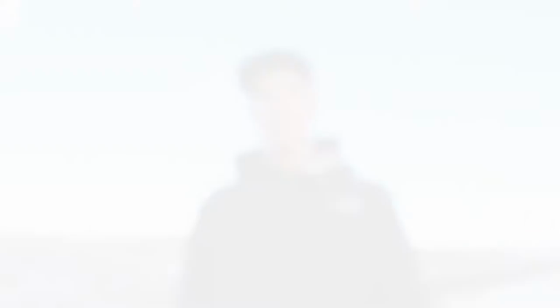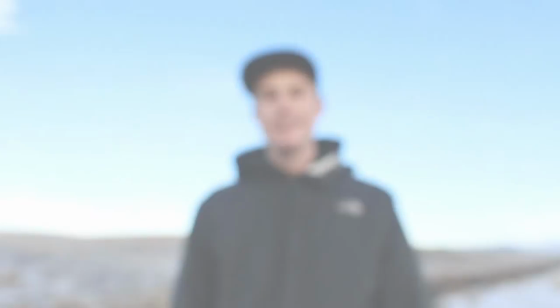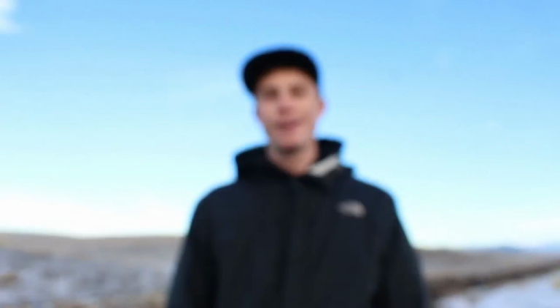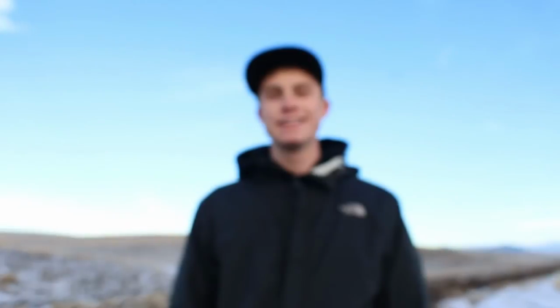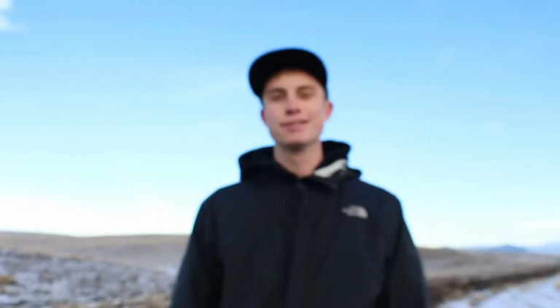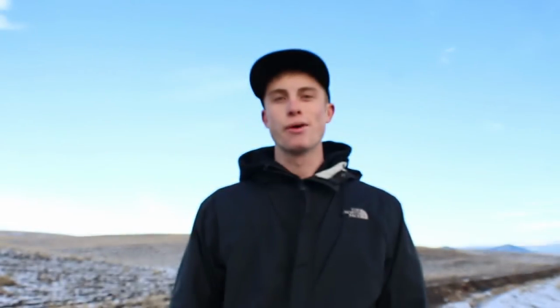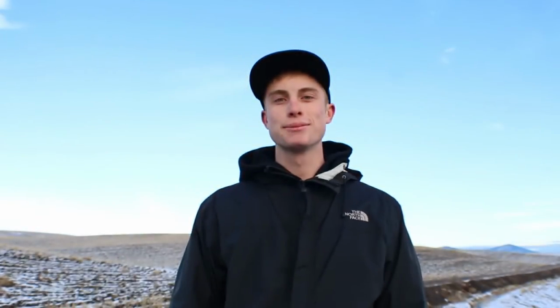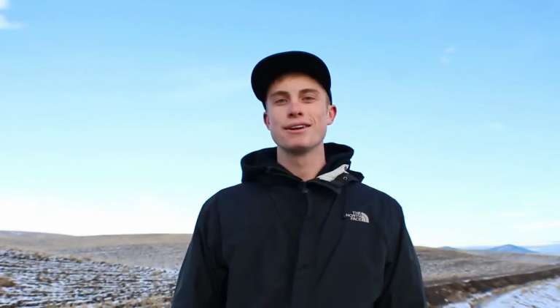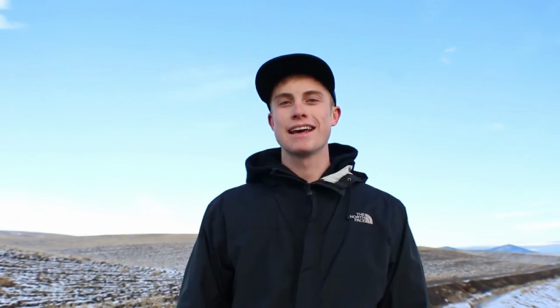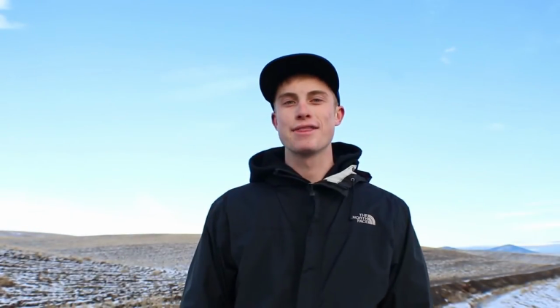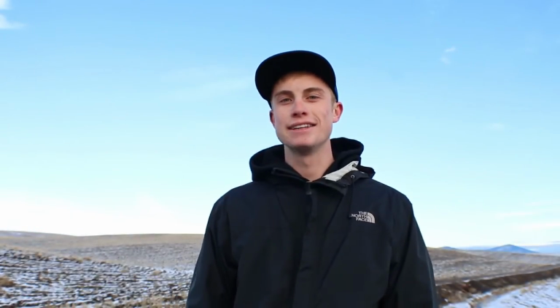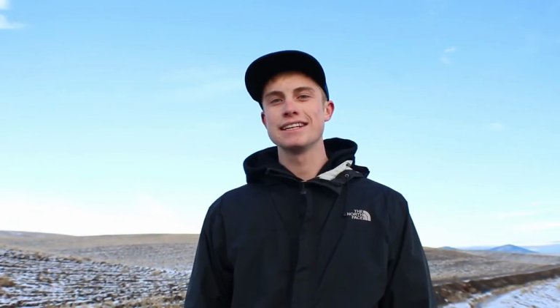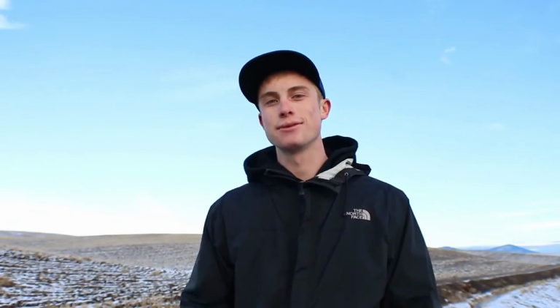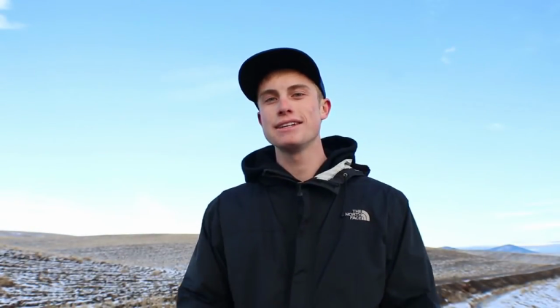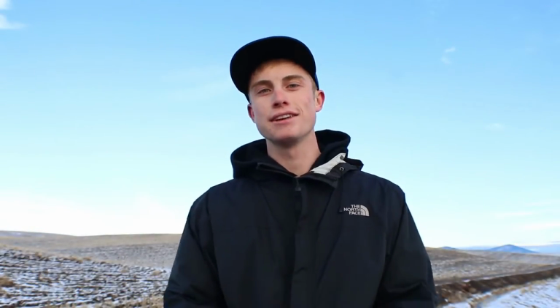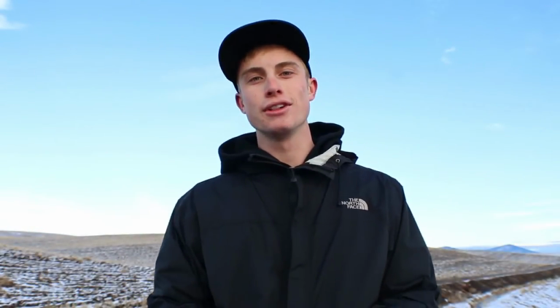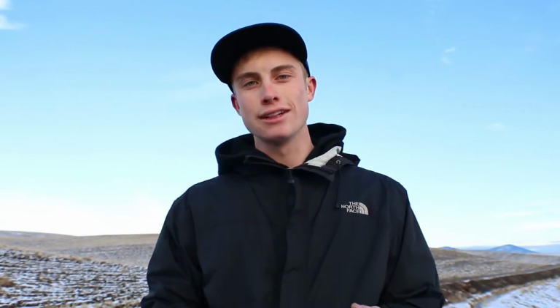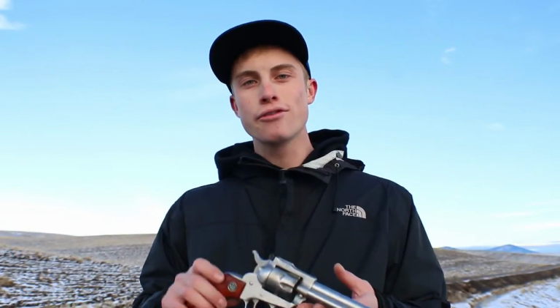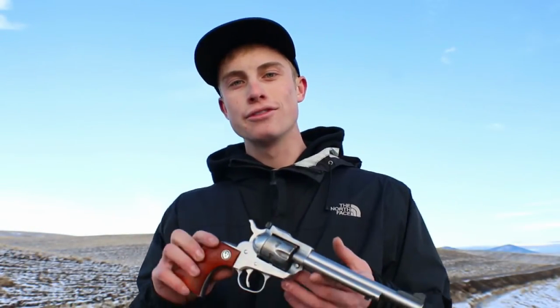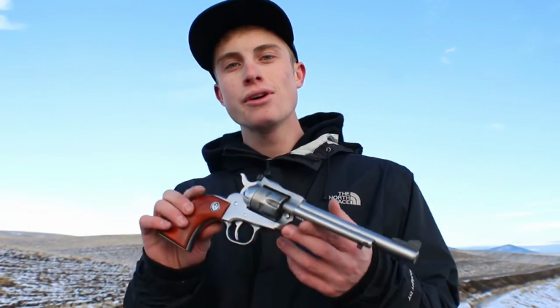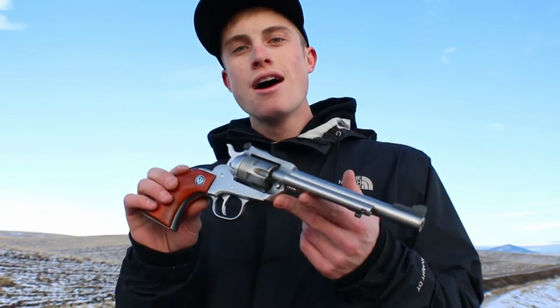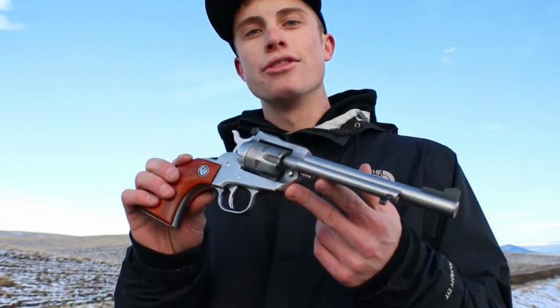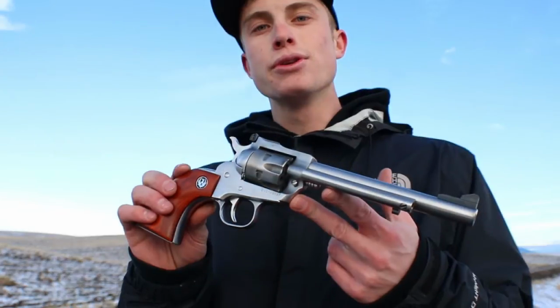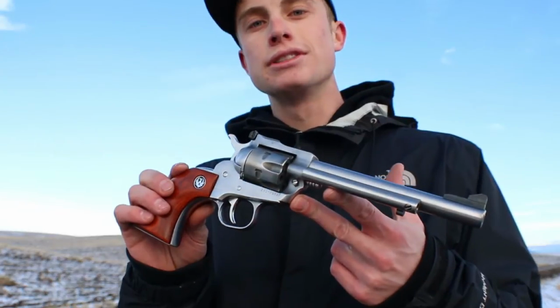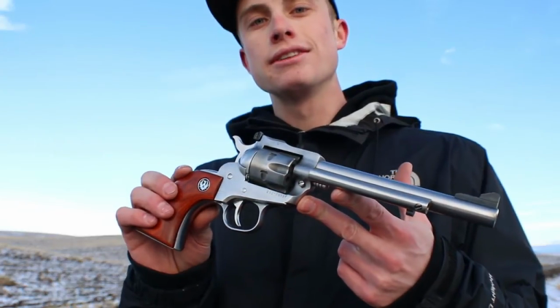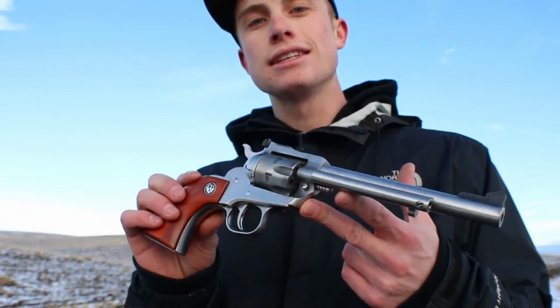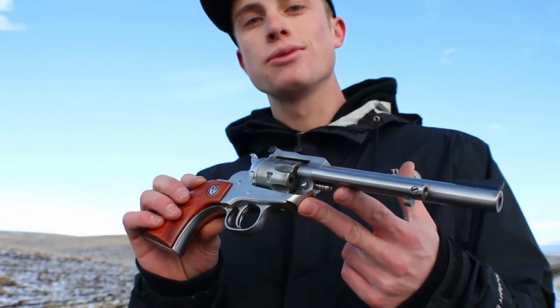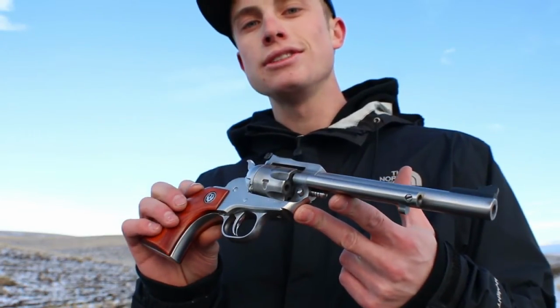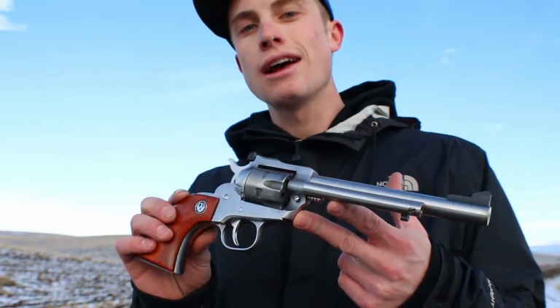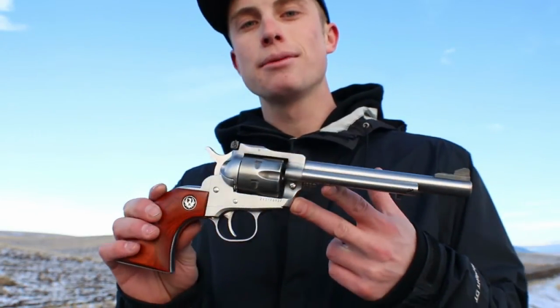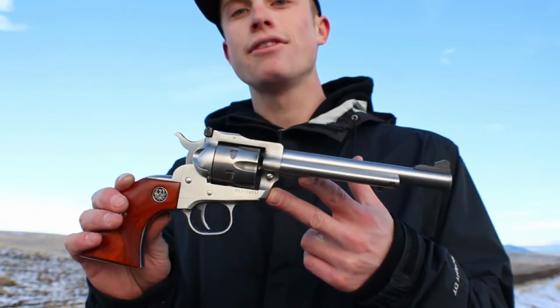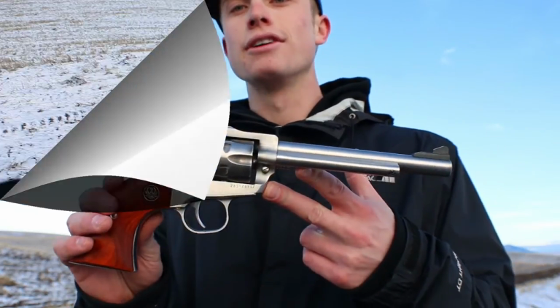Hey y'all, it's Luke Weschelberger and today I thought I'd take to the range and give you a little overview on the Ruger Single Six 22 caliber revolver.